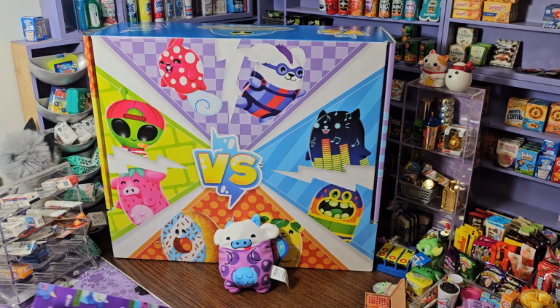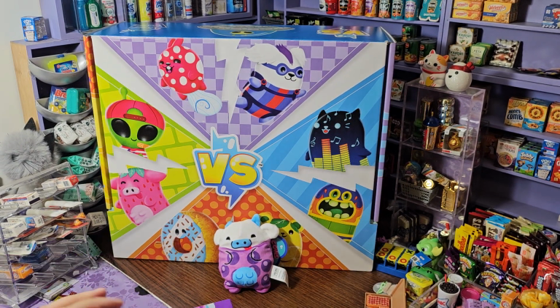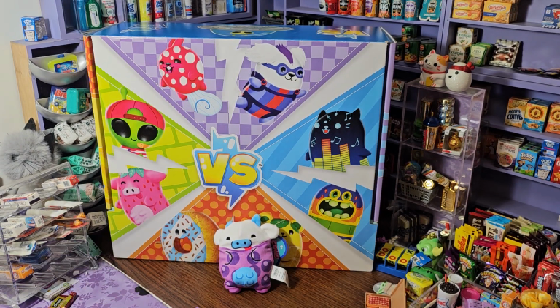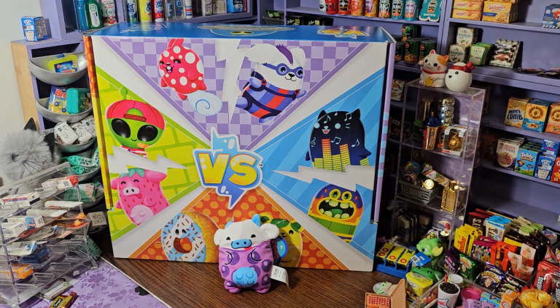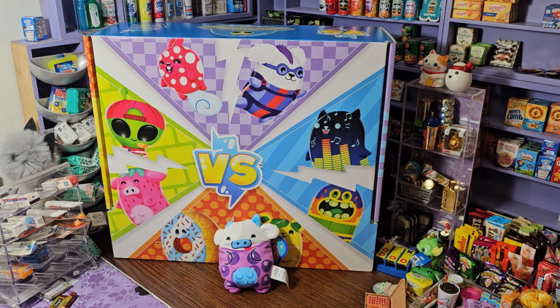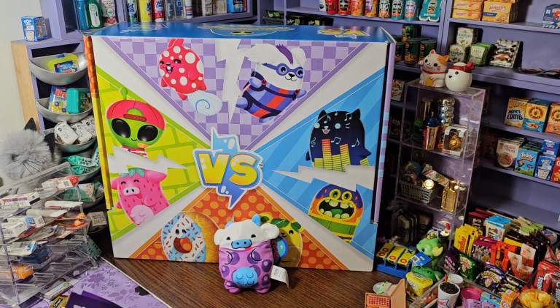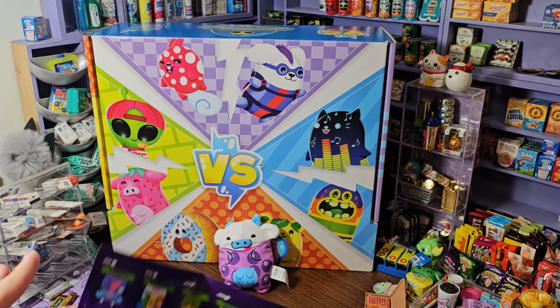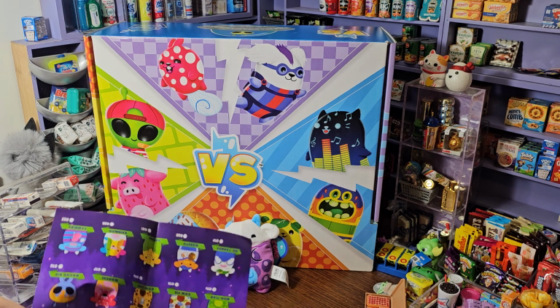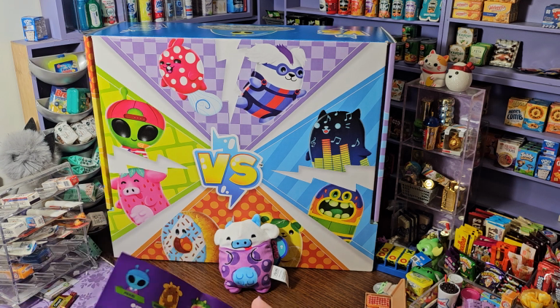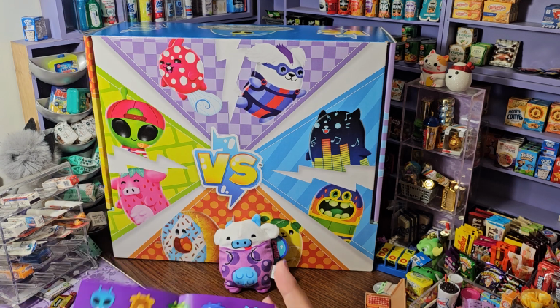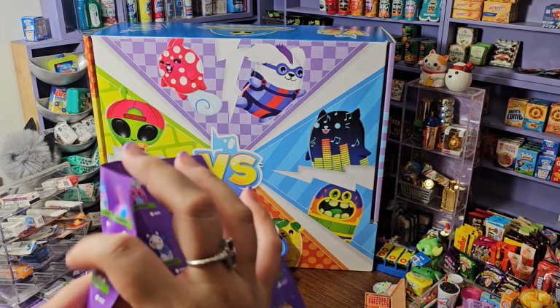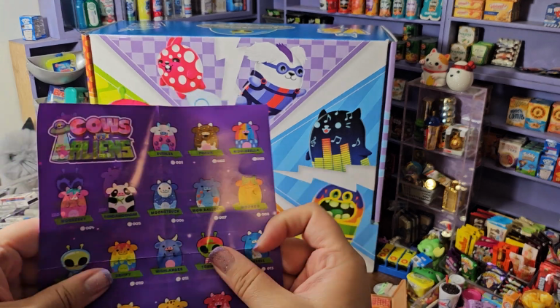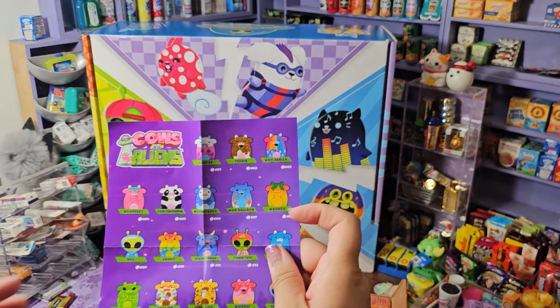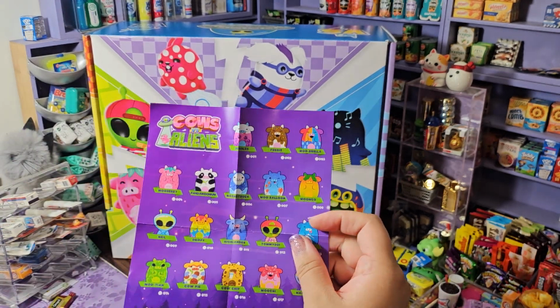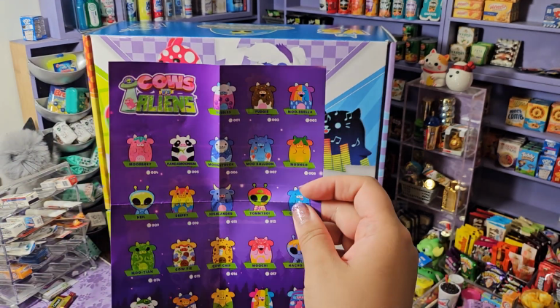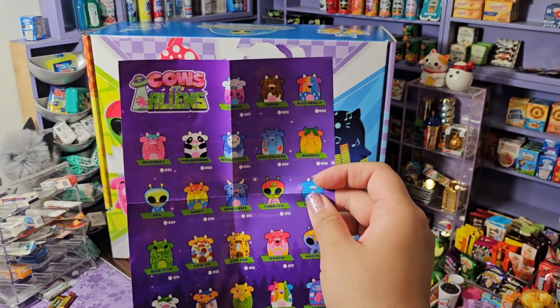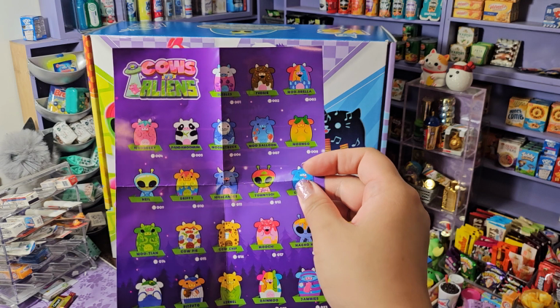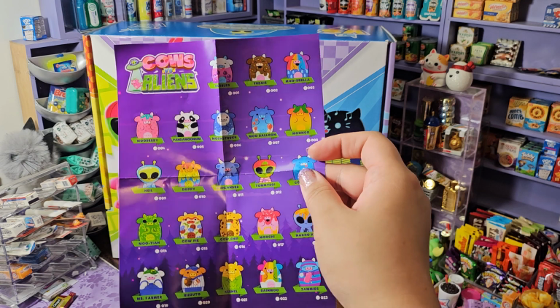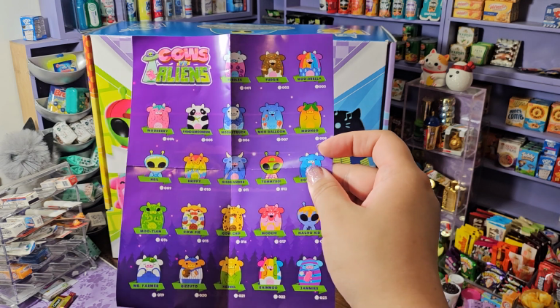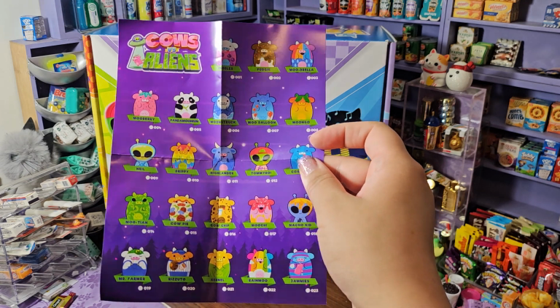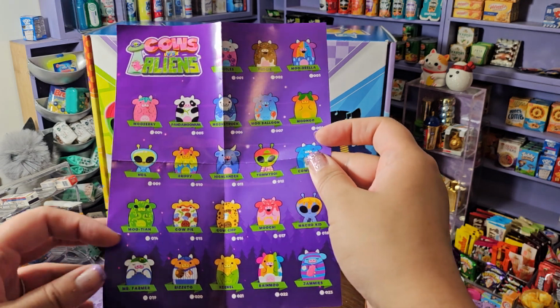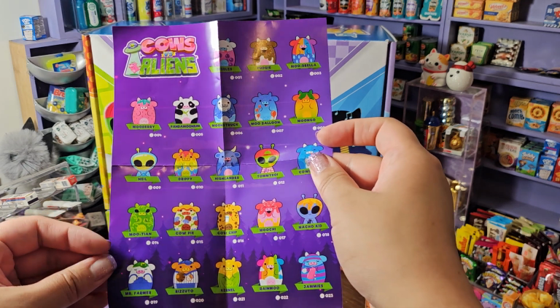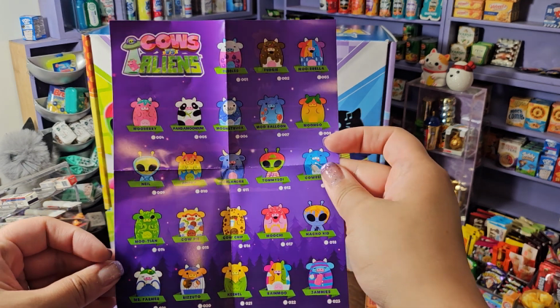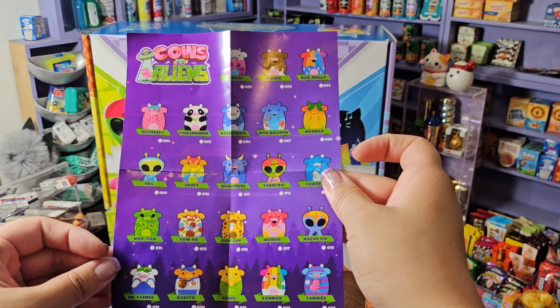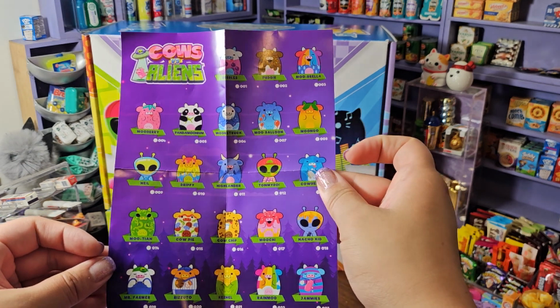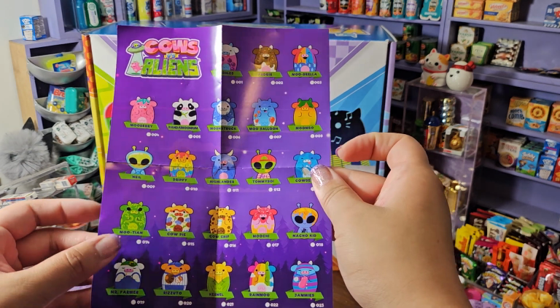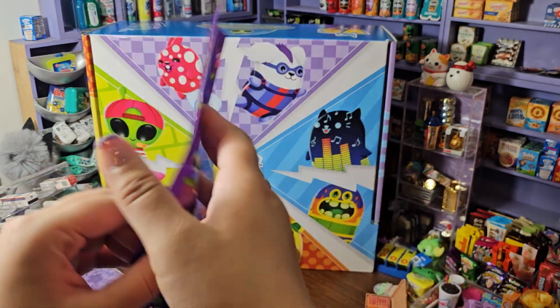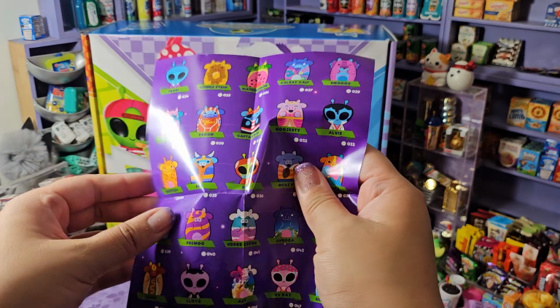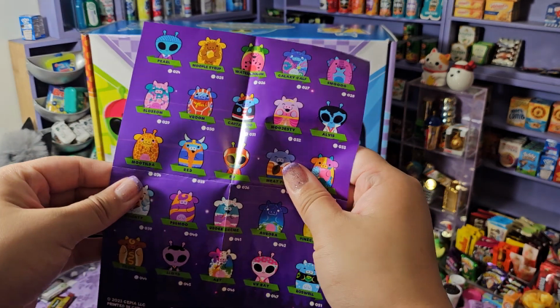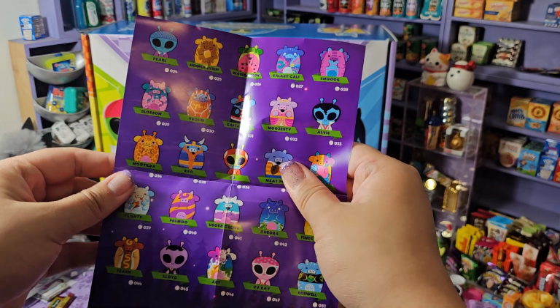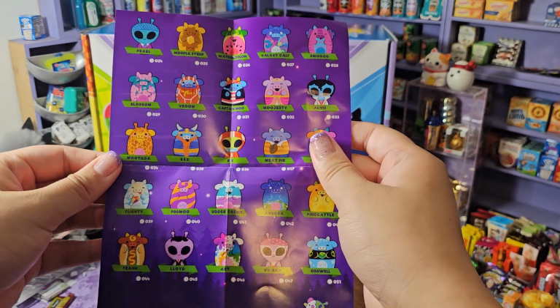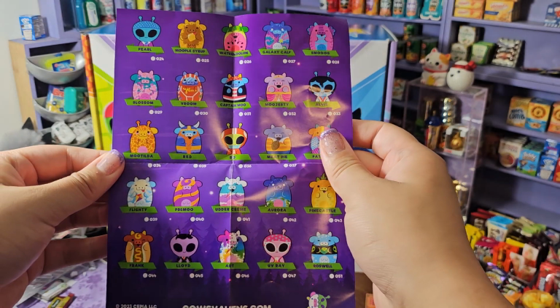And then let's take a look at the checklist and see what our options are. Wow, look at this list — it is so extensive. I don't know which one I want the most.